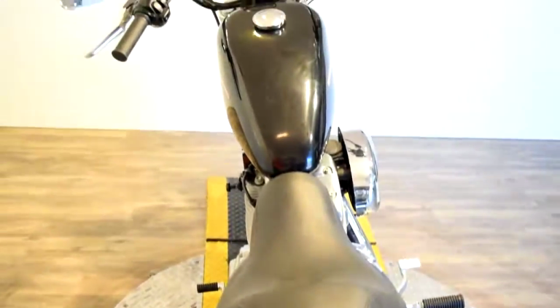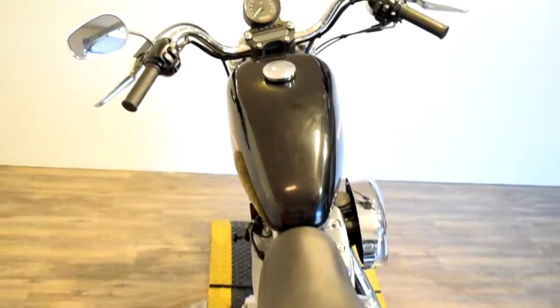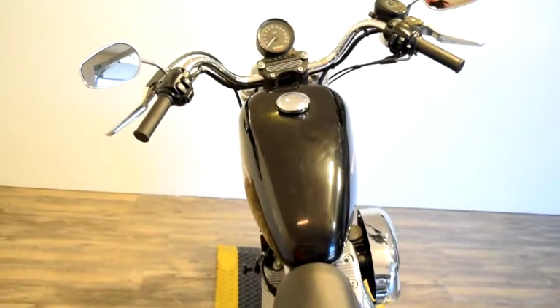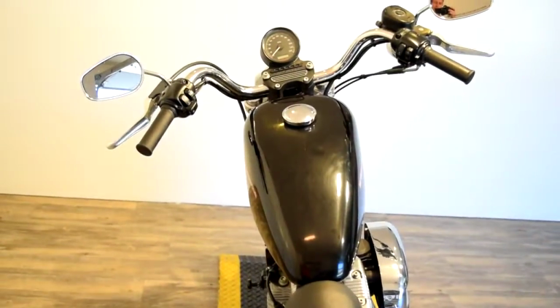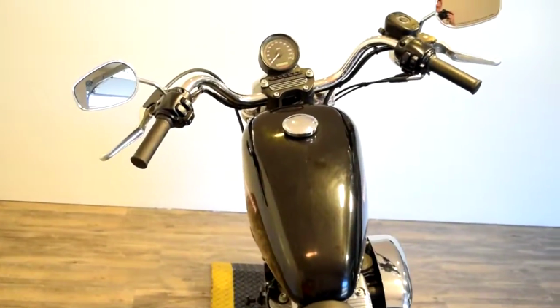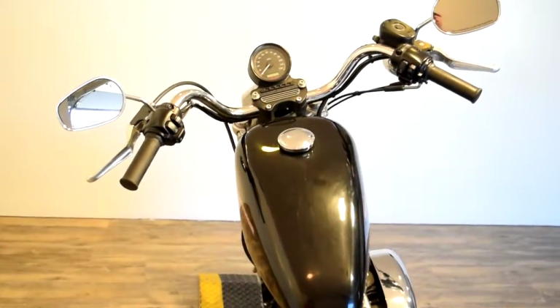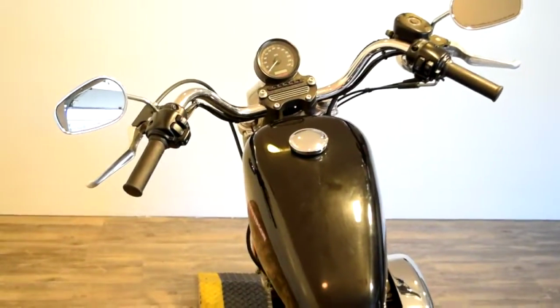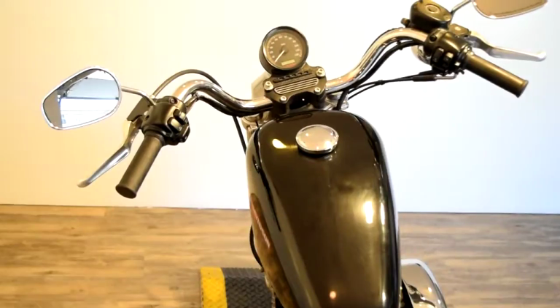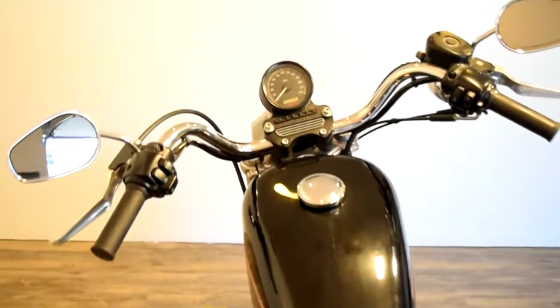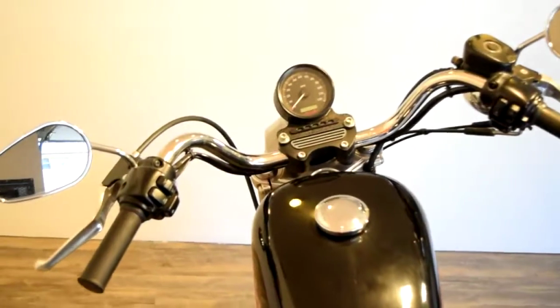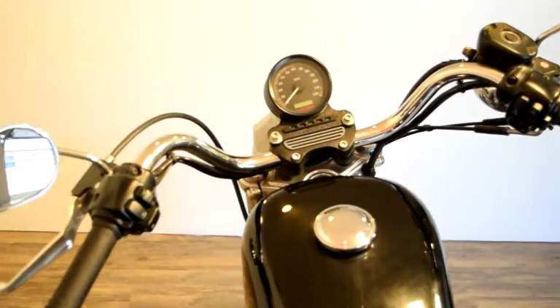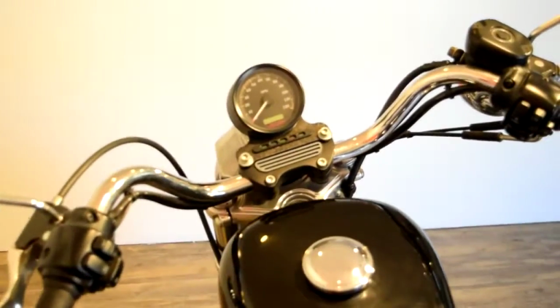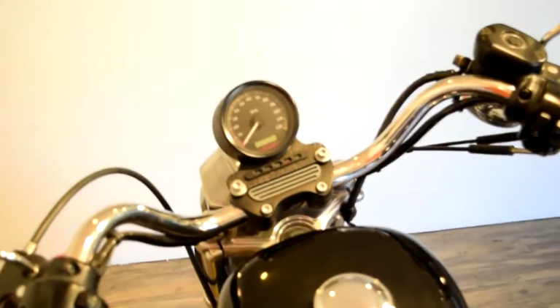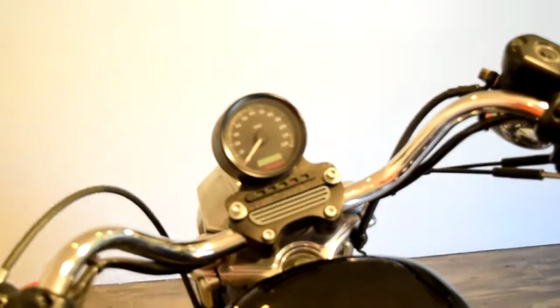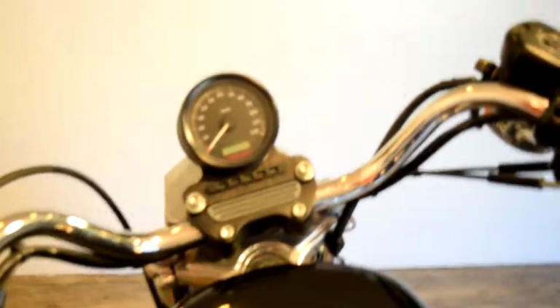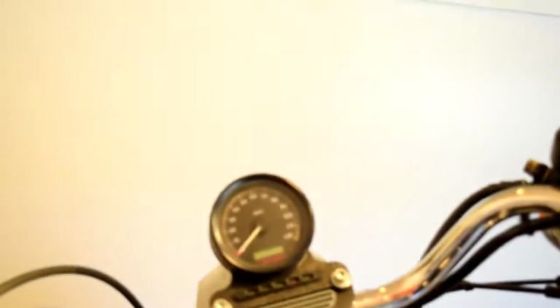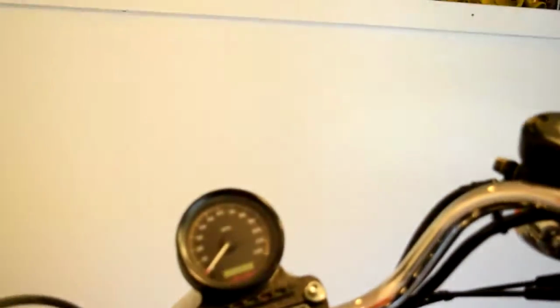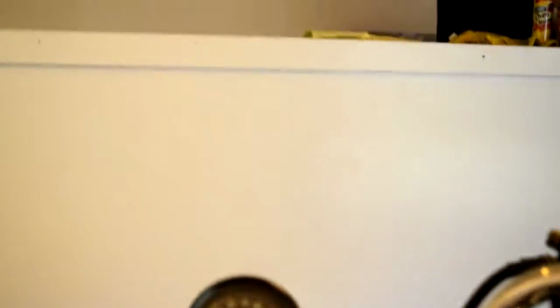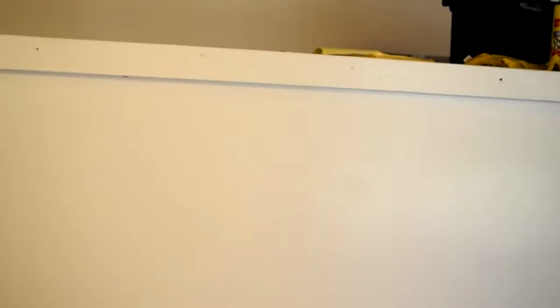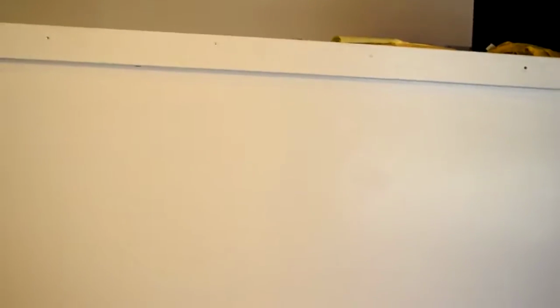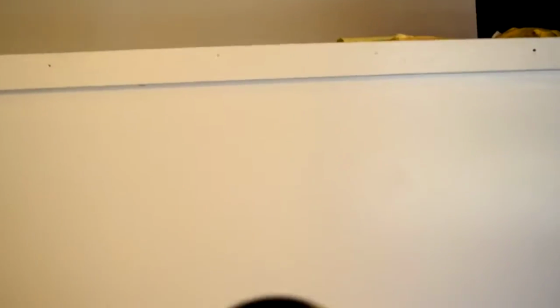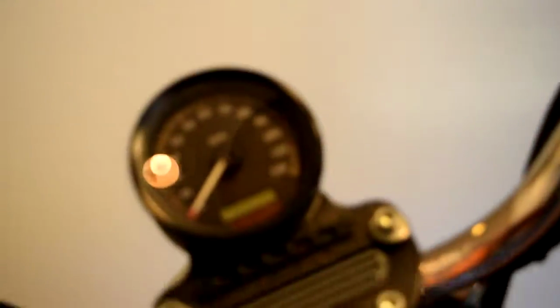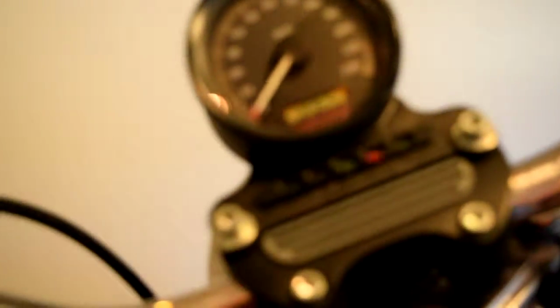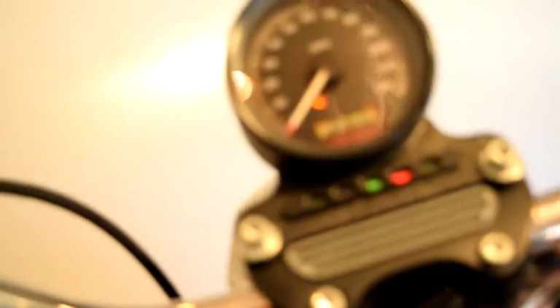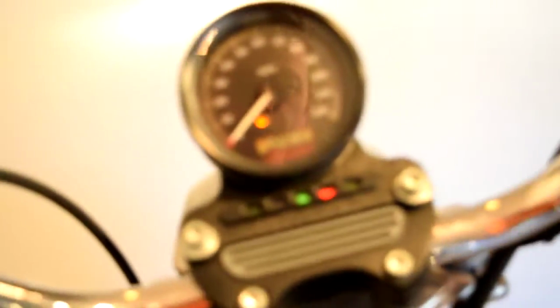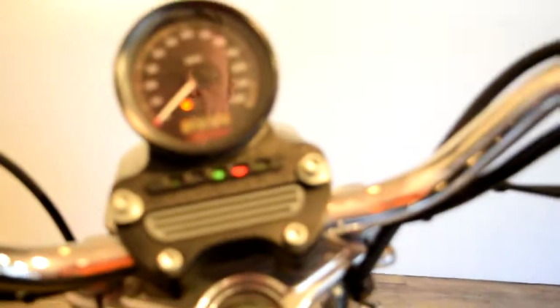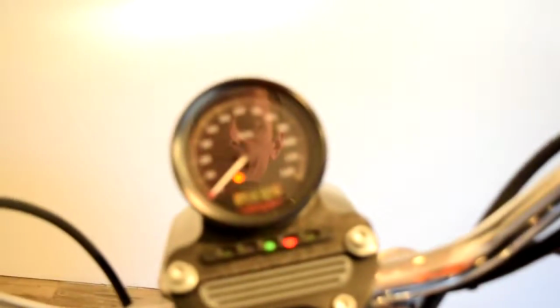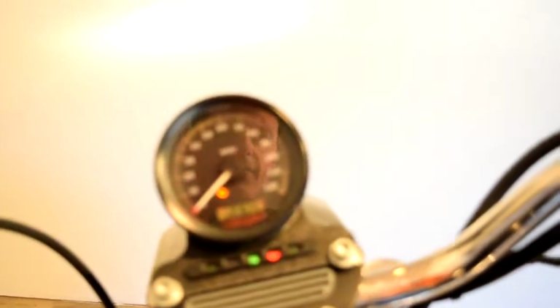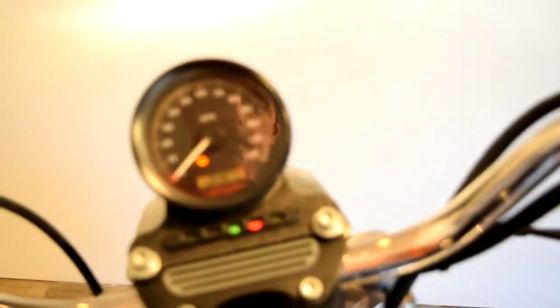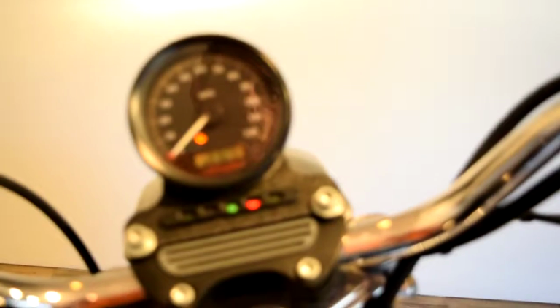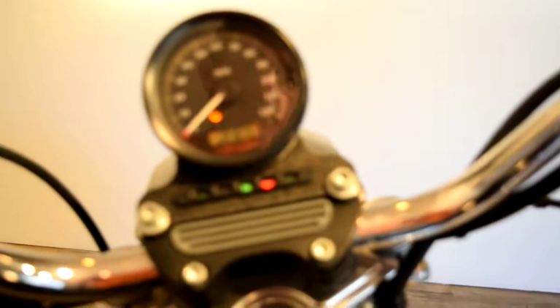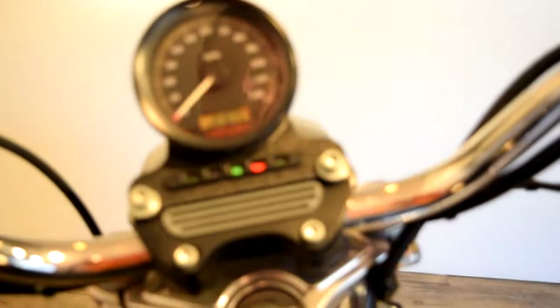Please subscribe to our YouTube channel and please like us on Facebook. You can call us at 847-526-0500. This bike has 16,737 miles on it.